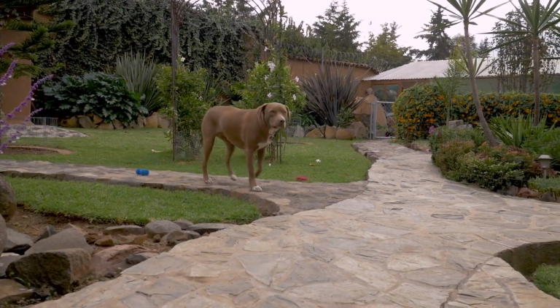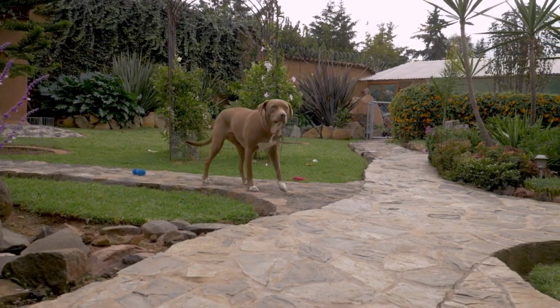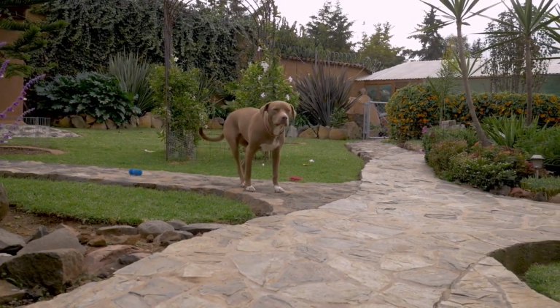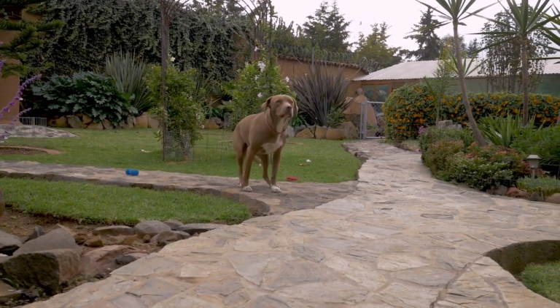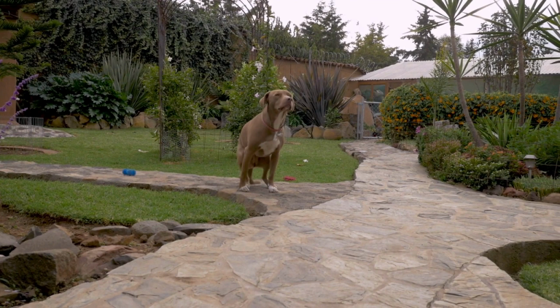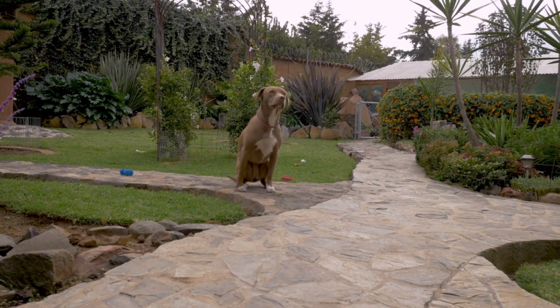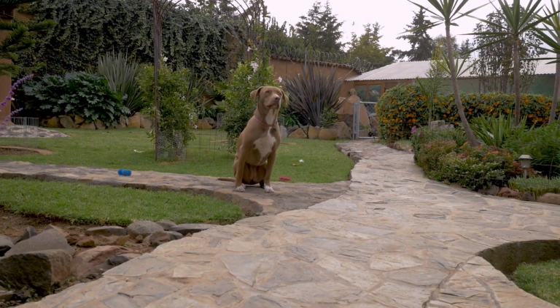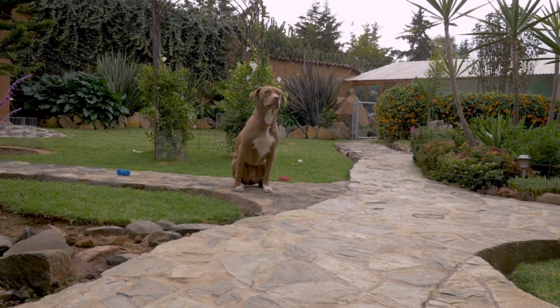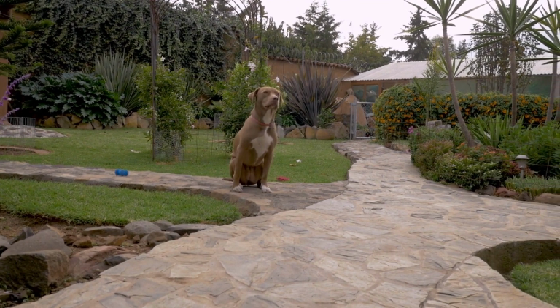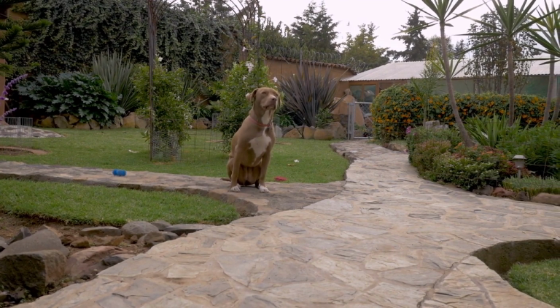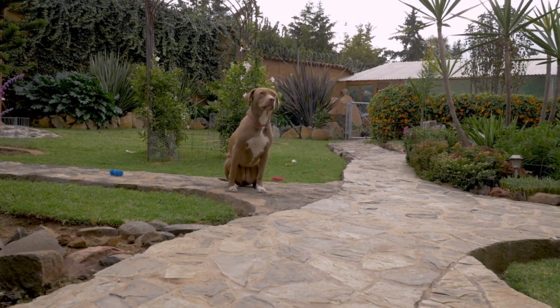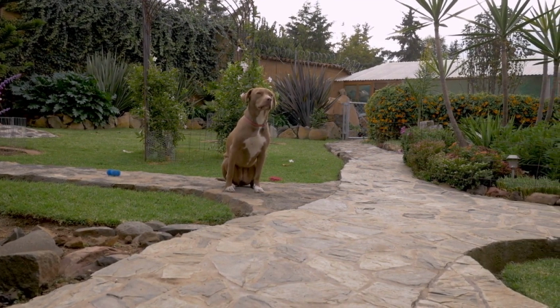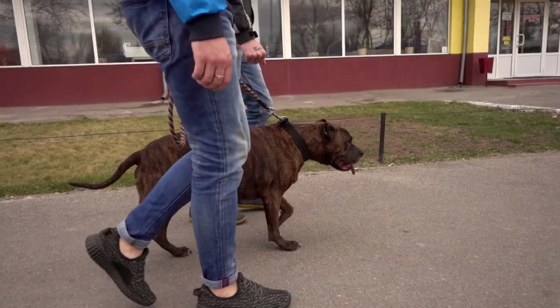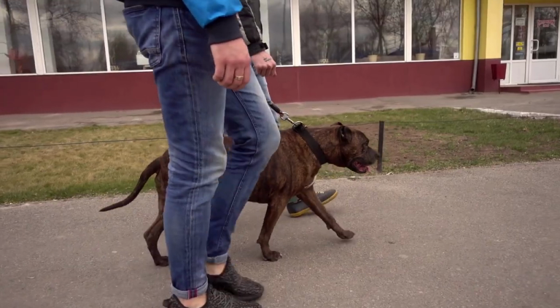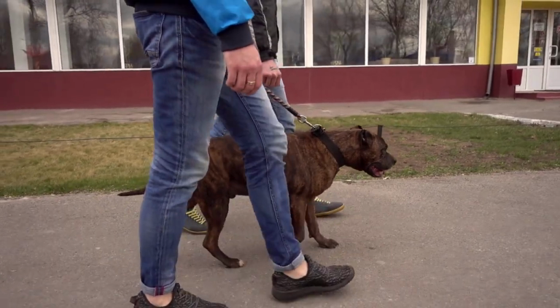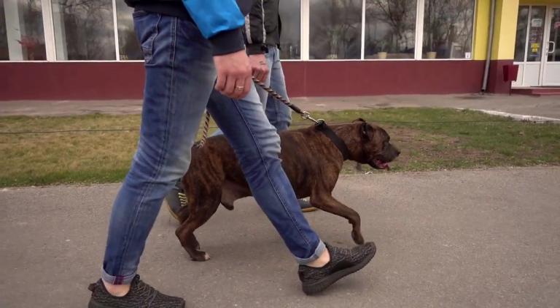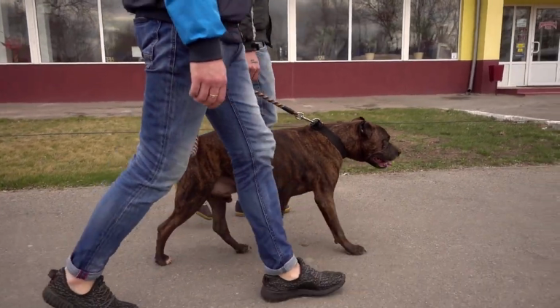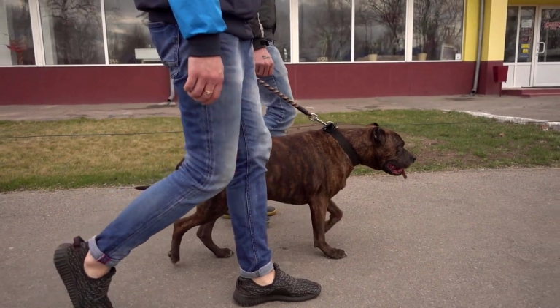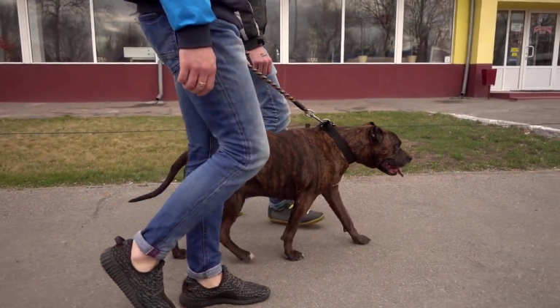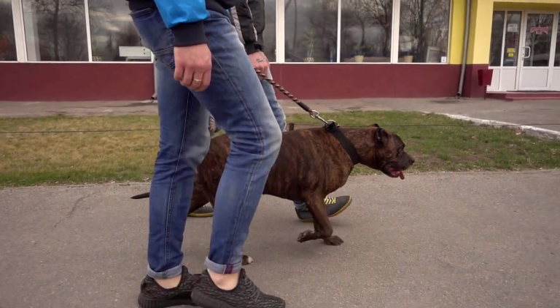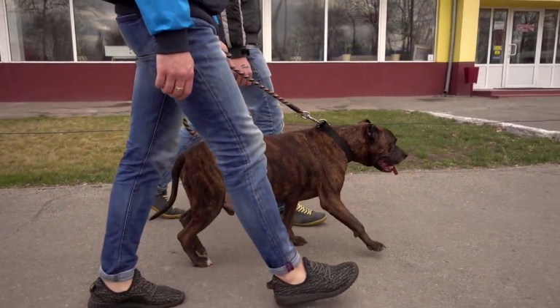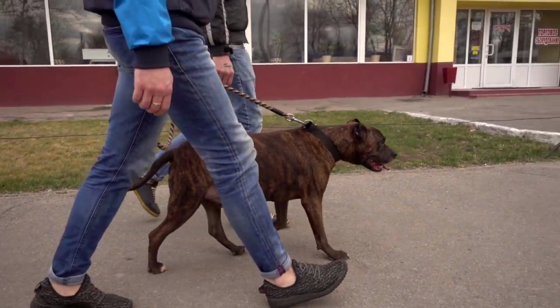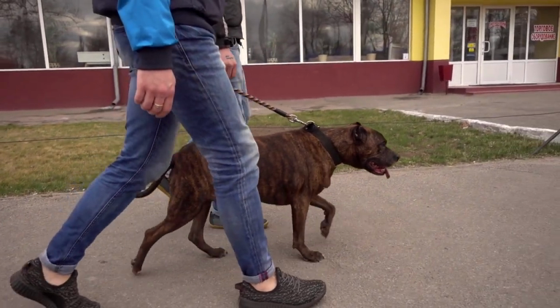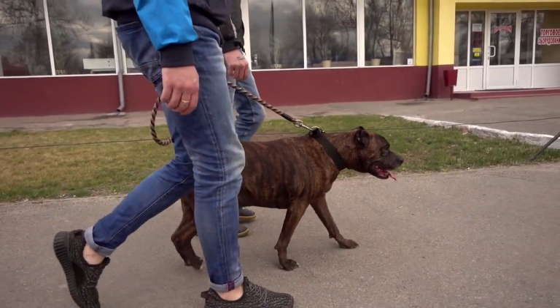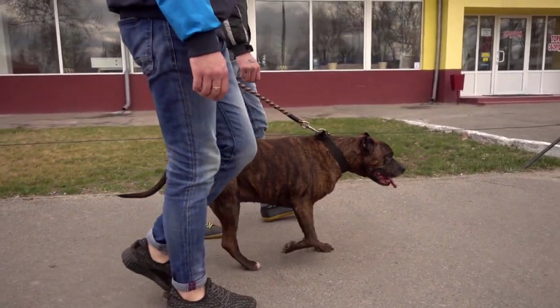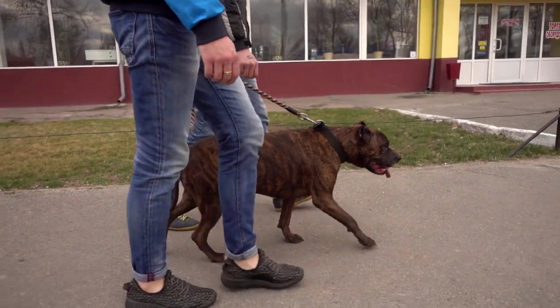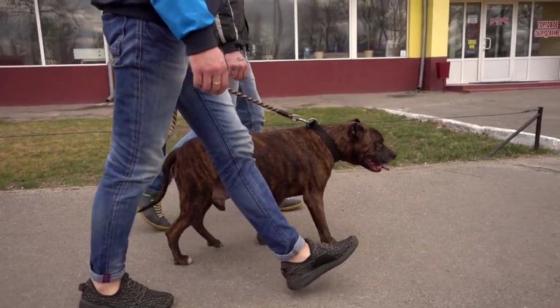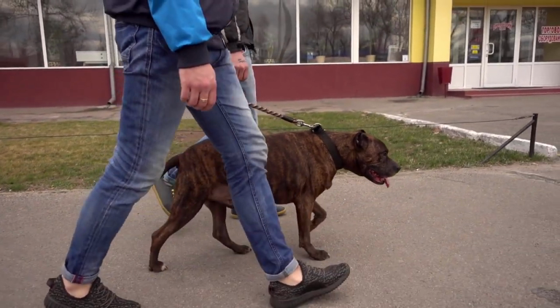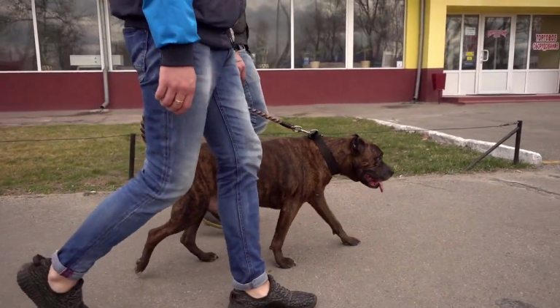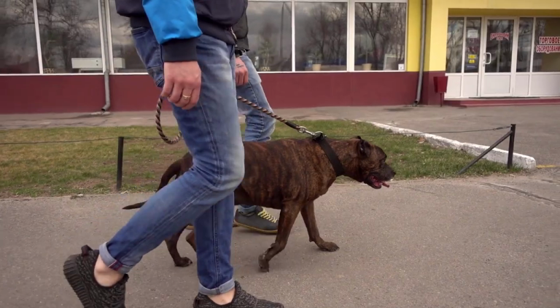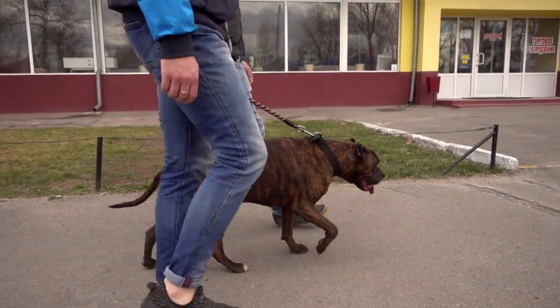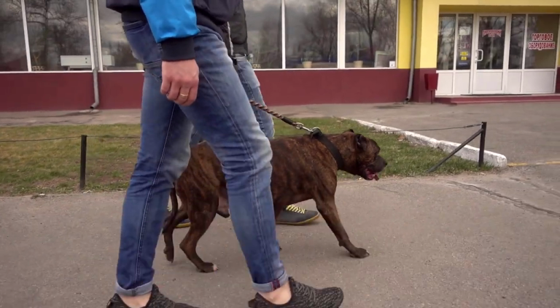They have a muscular build and a short coat that can be a variety of colors. Their powerful jaws and intense stare can make them look quite intimidating, but many Pit Bull owners will tell you that they are actually big softies at heart.